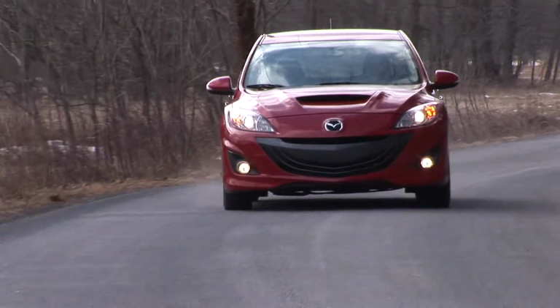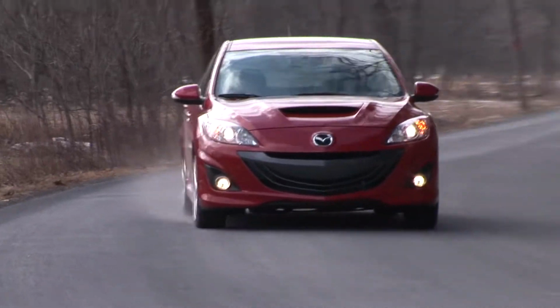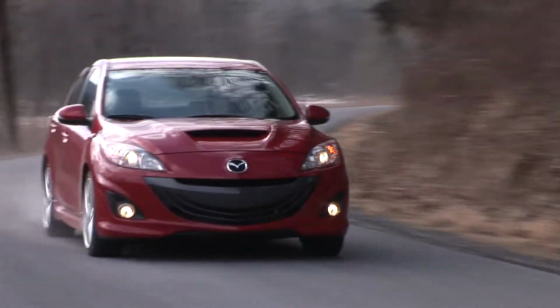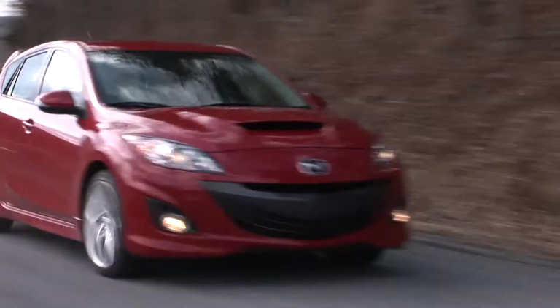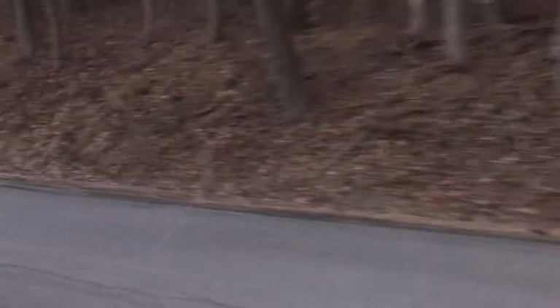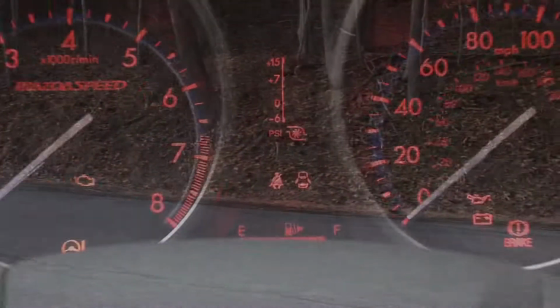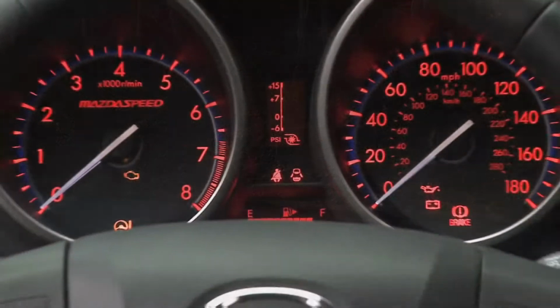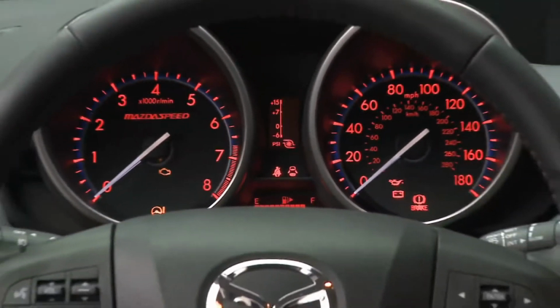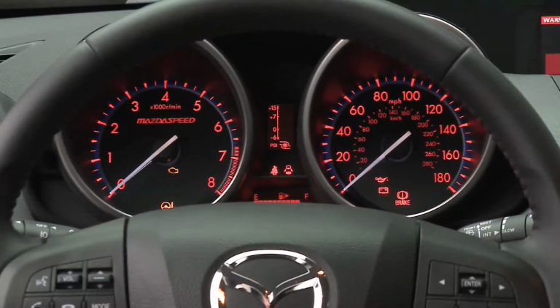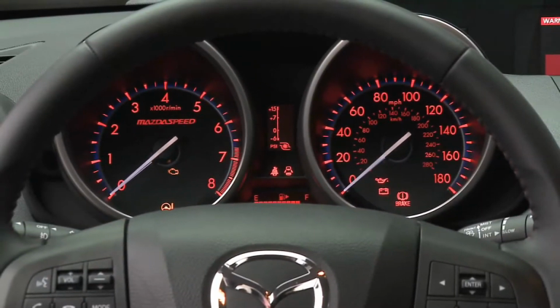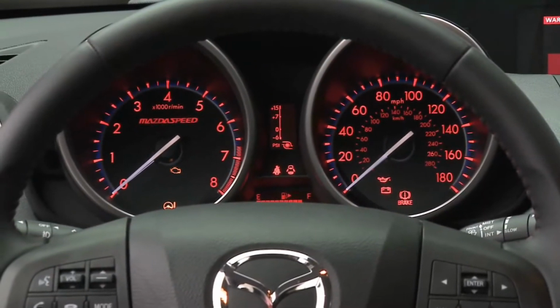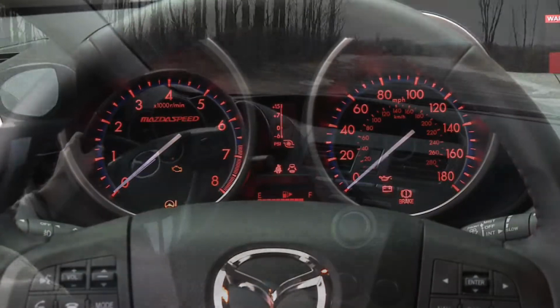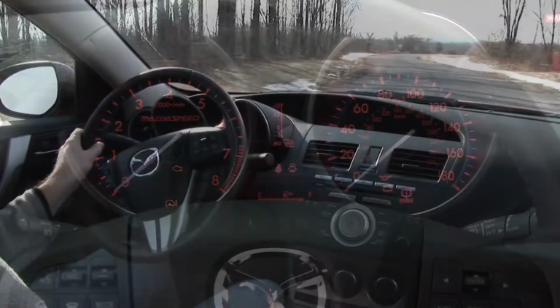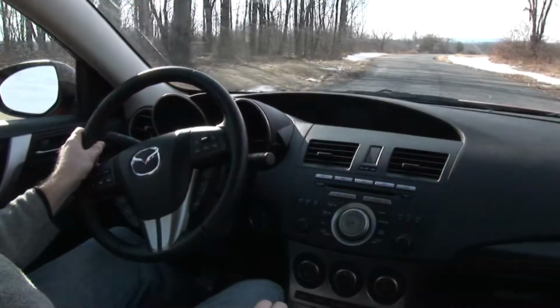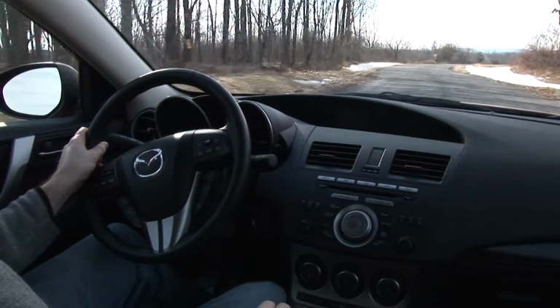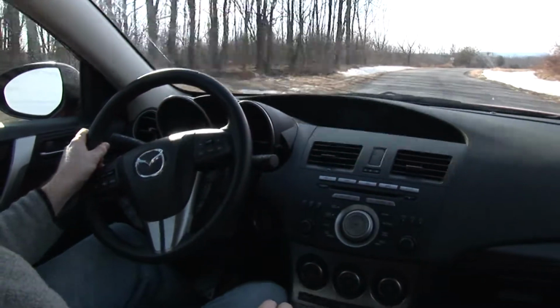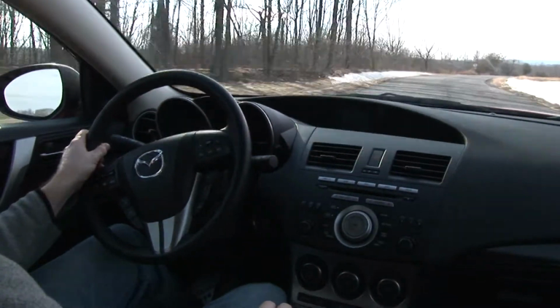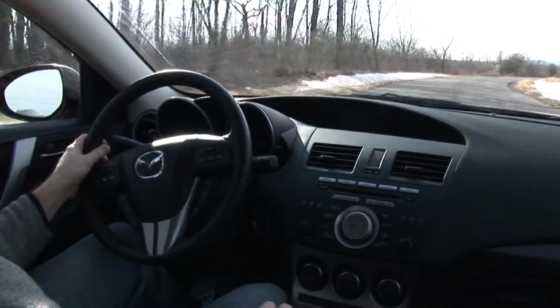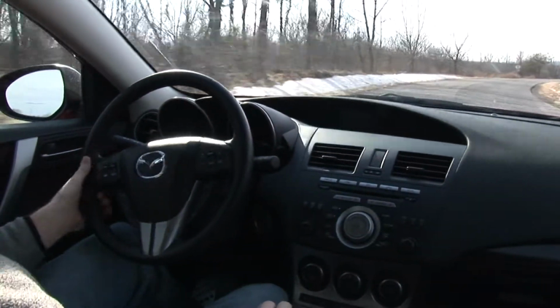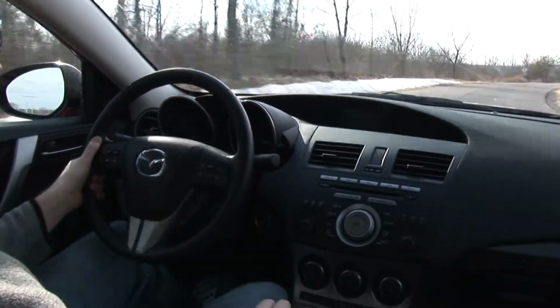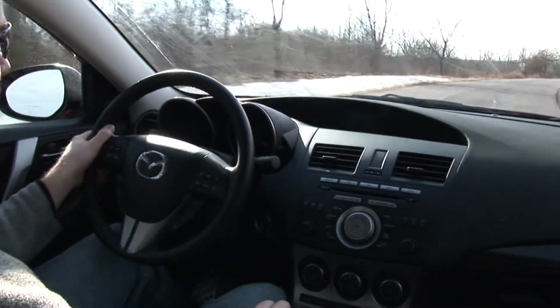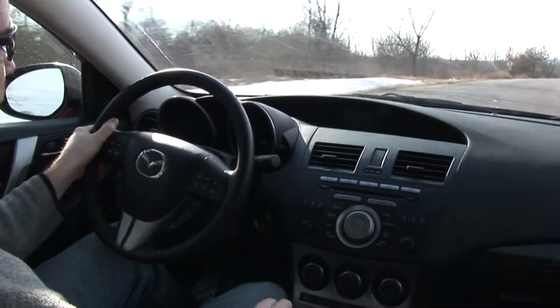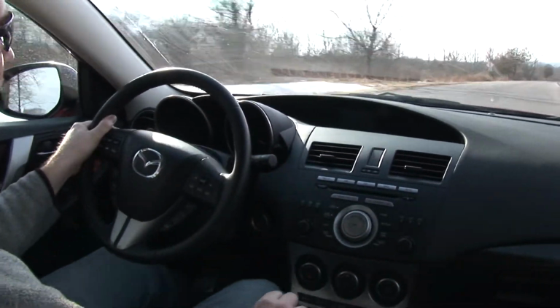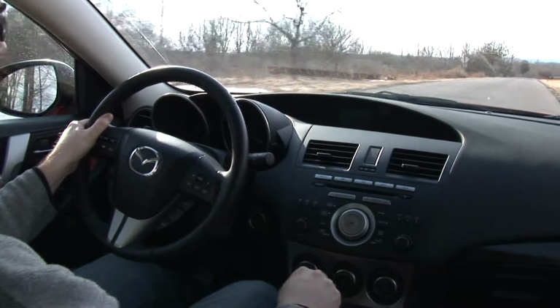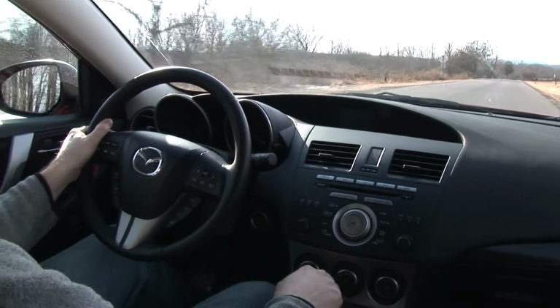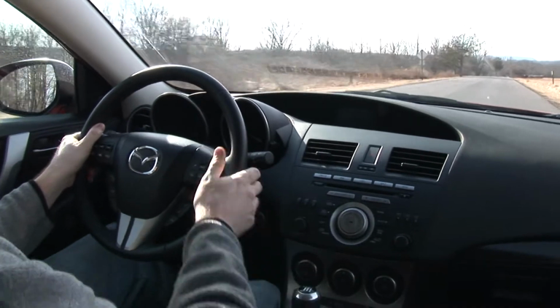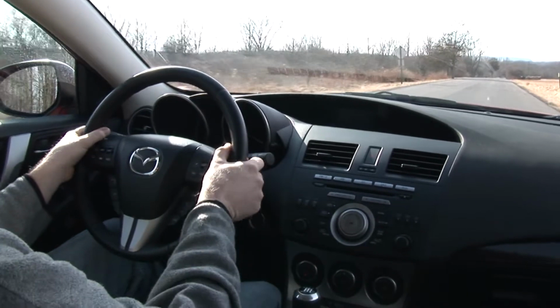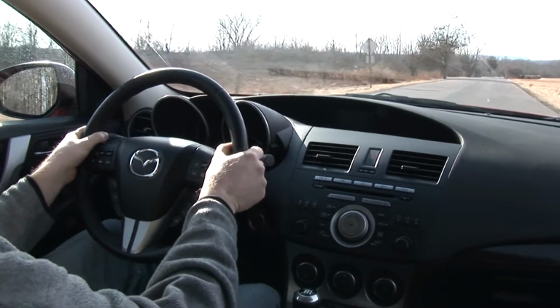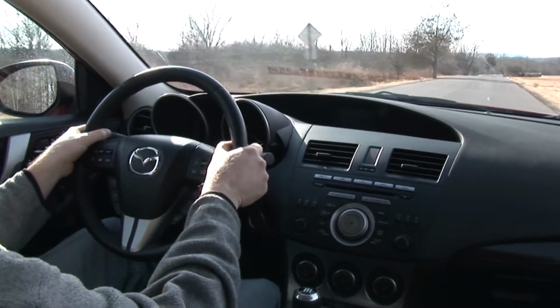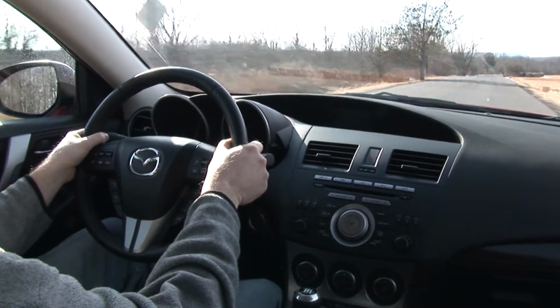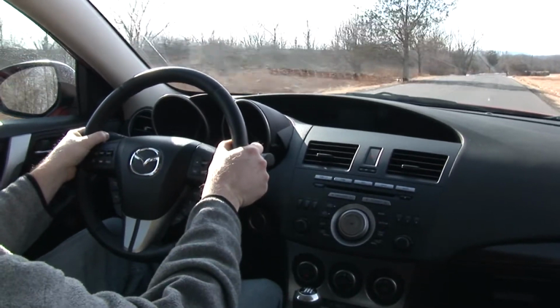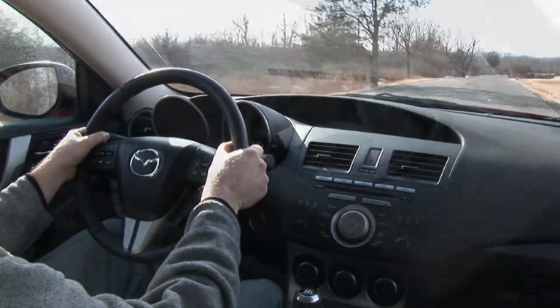This test drive allowed me to see how life with the Mazda 3 would be on a daily basis, doing the routine travel while mixing in some spirited driving. And there's no doubt in my mind — for the money, there's no car that I'd rather have.